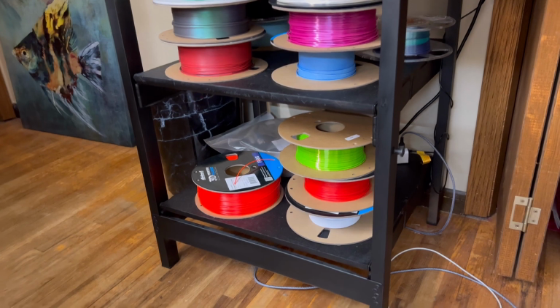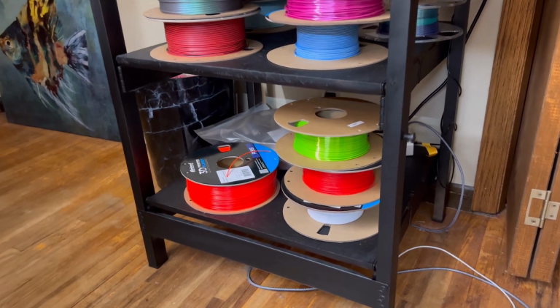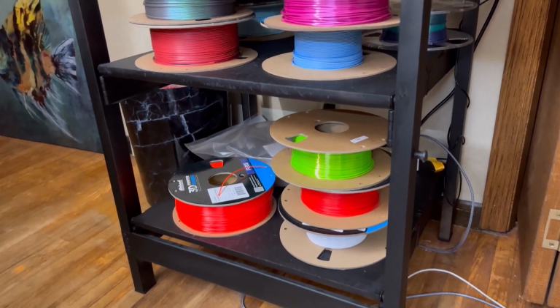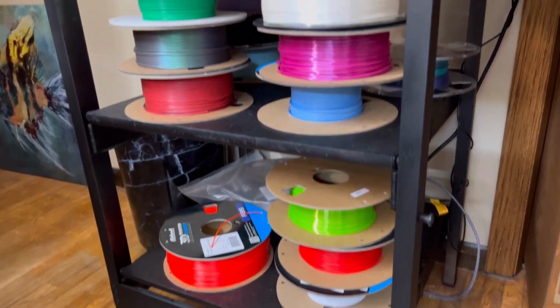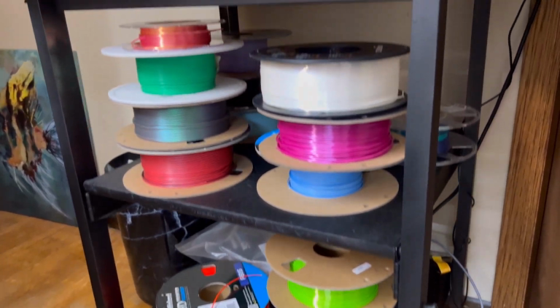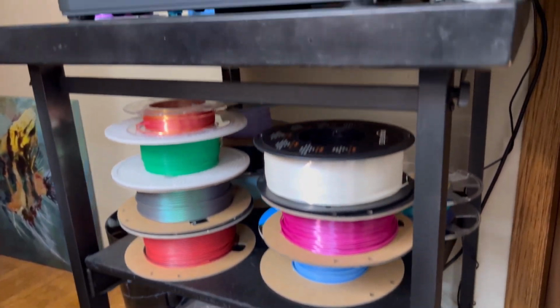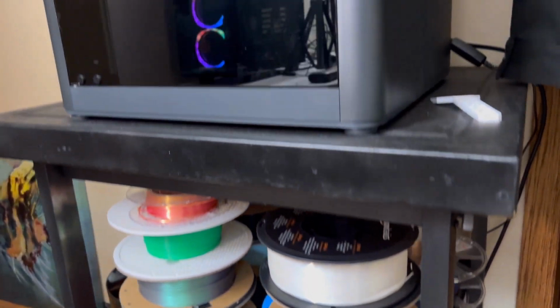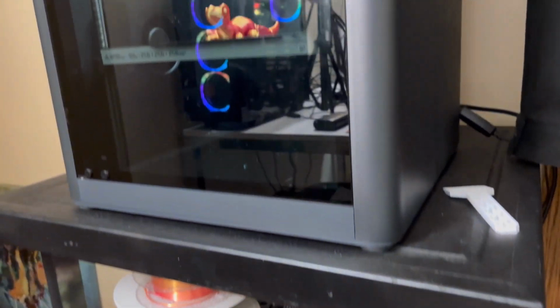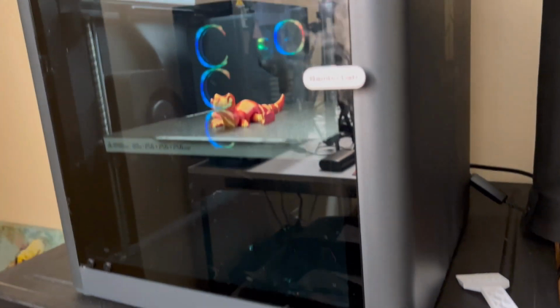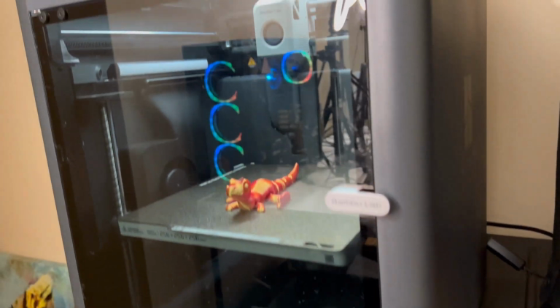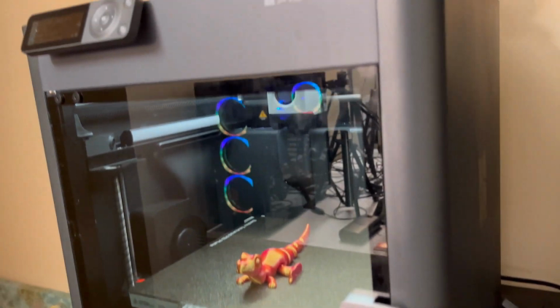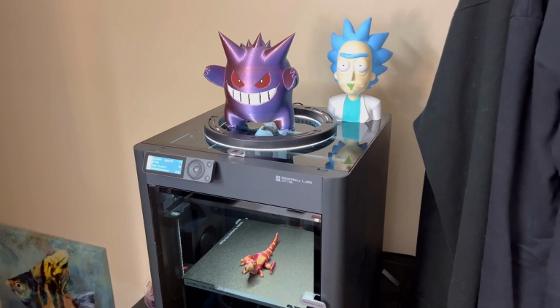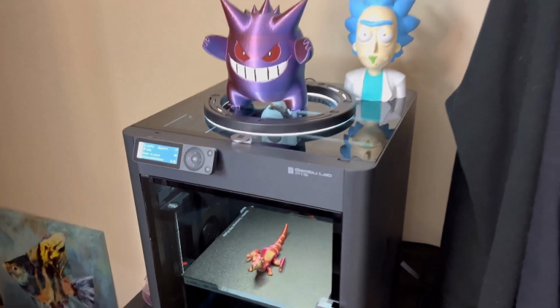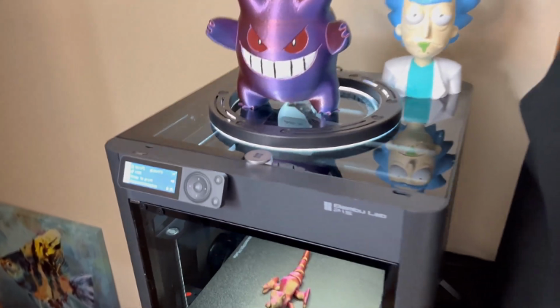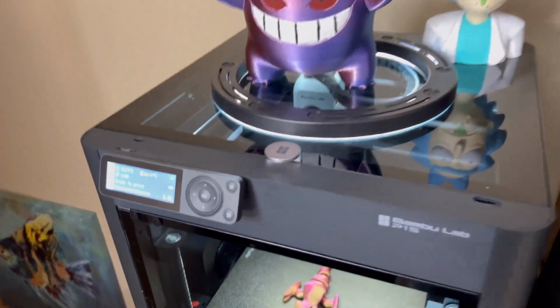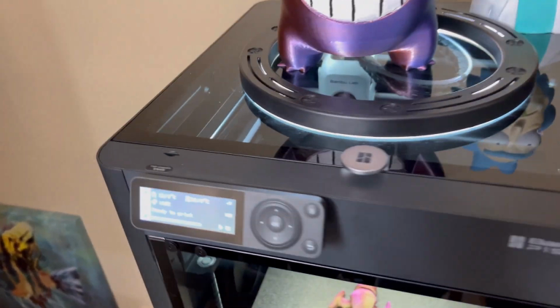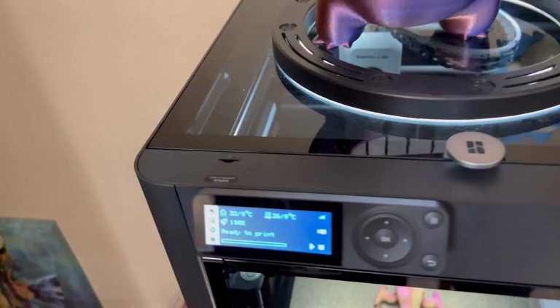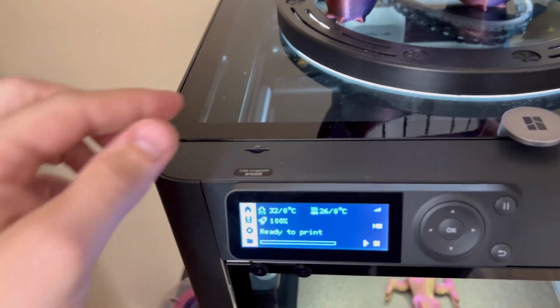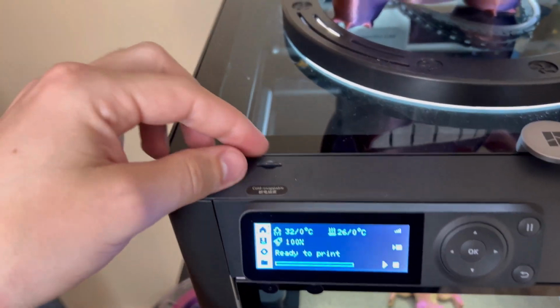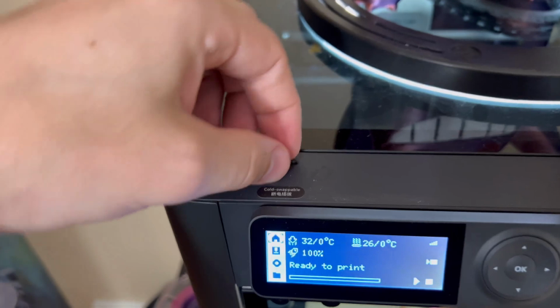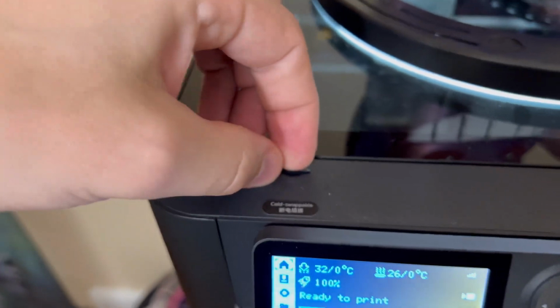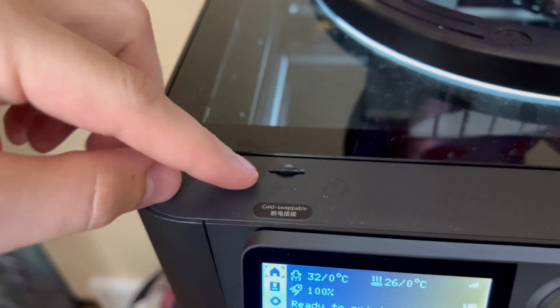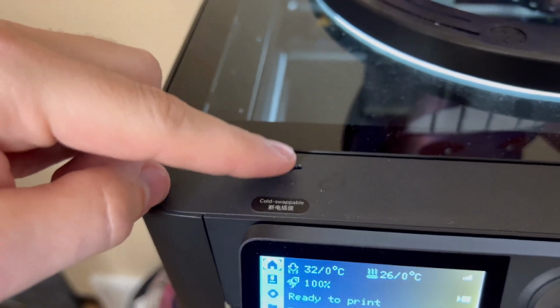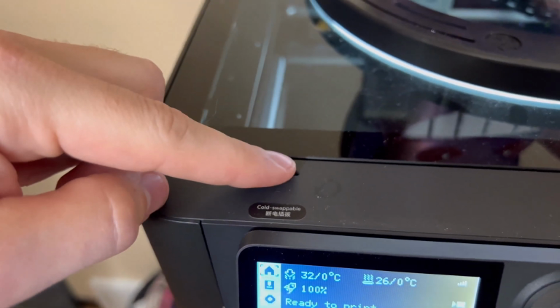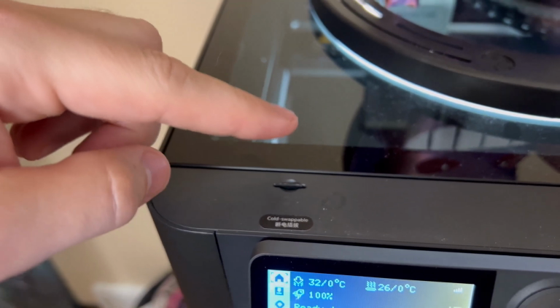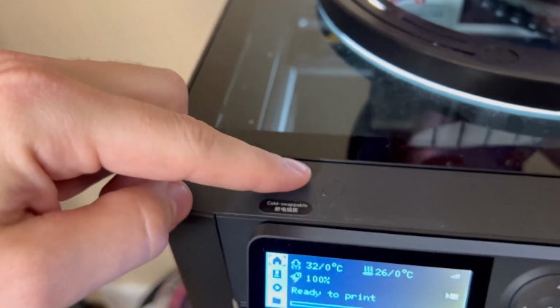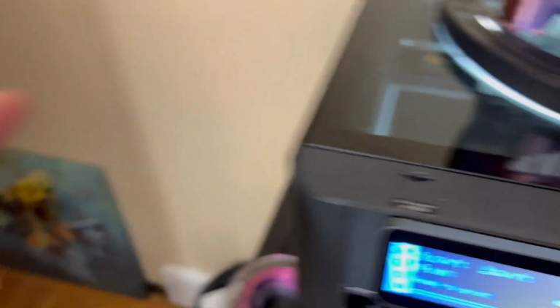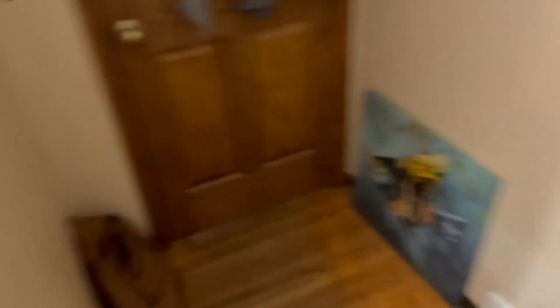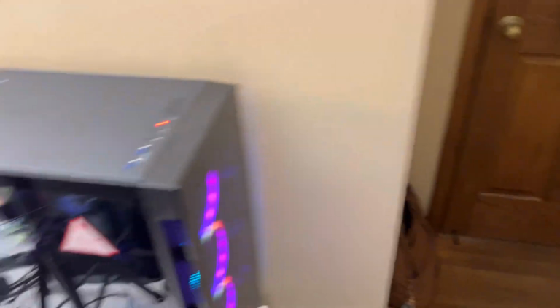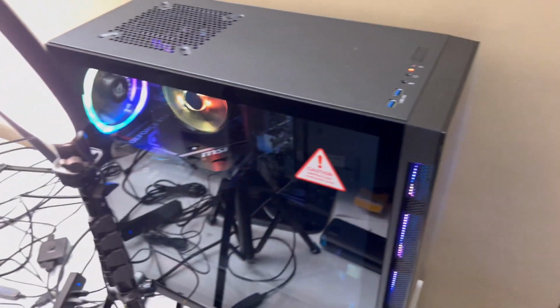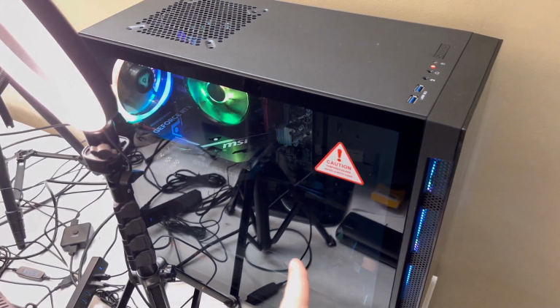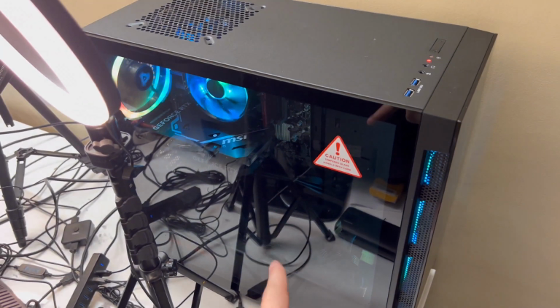Today's video is on how to use the time-lapse footage from your Bambu Labs P1P. The old way to get your time-lapse footage is to grab the microSD card from here, remove it, and then bring it over to your PC.